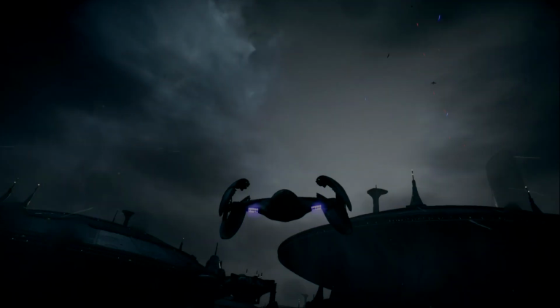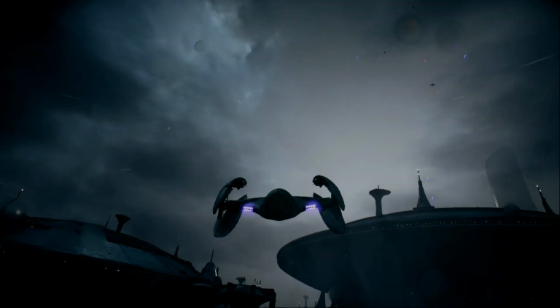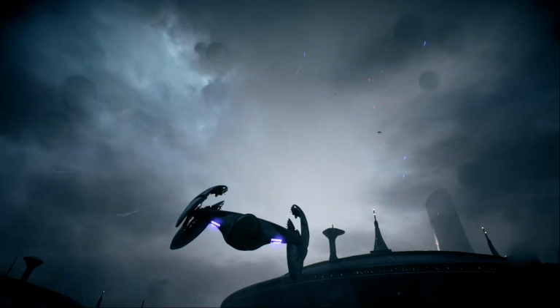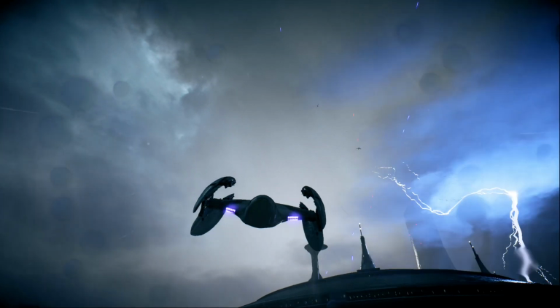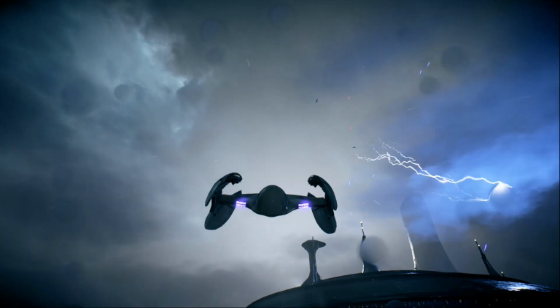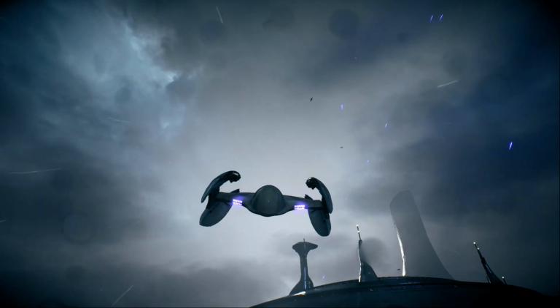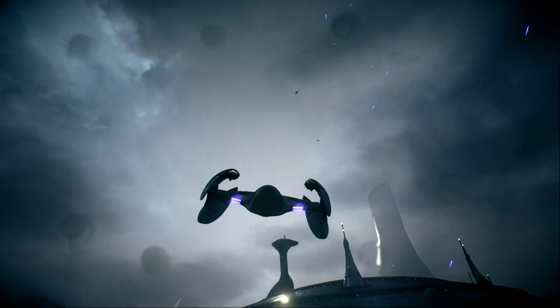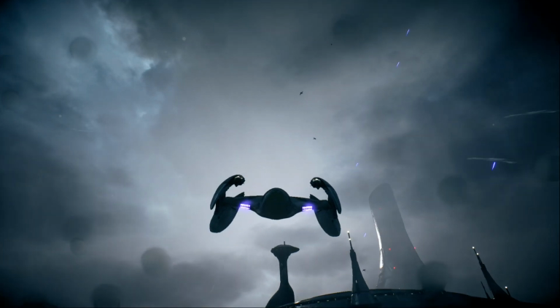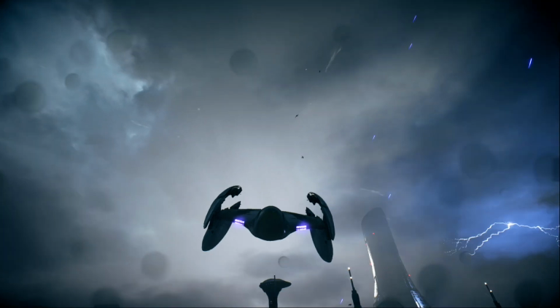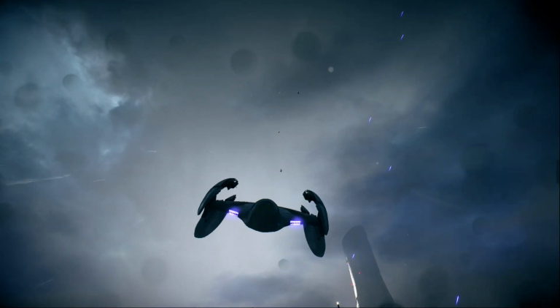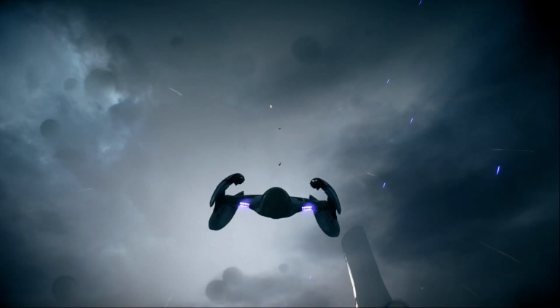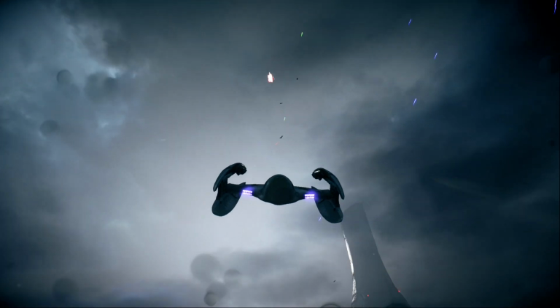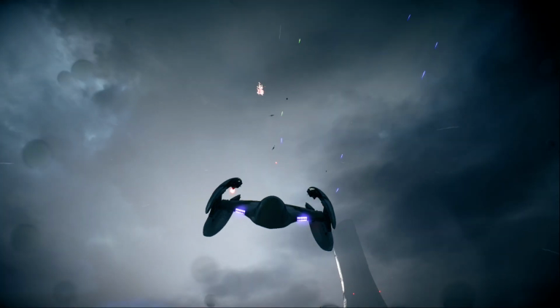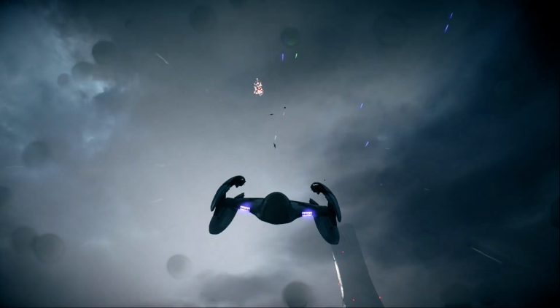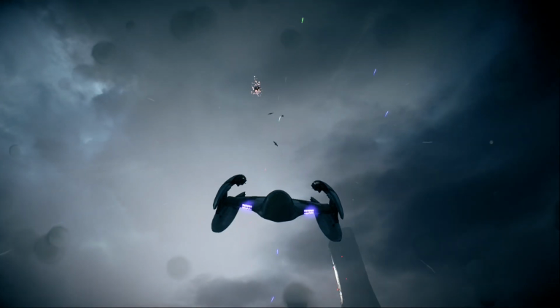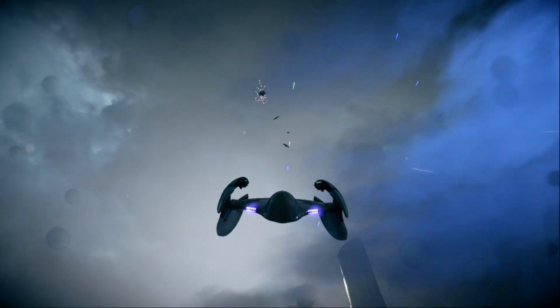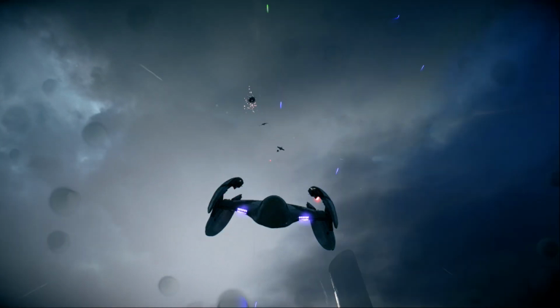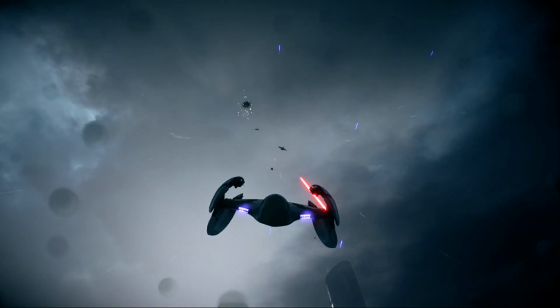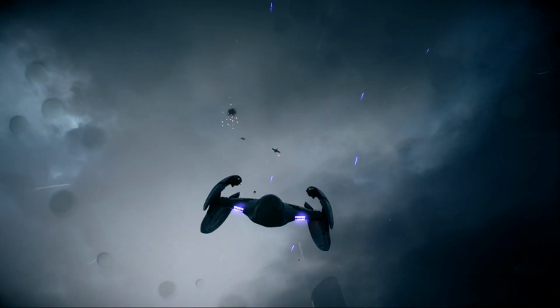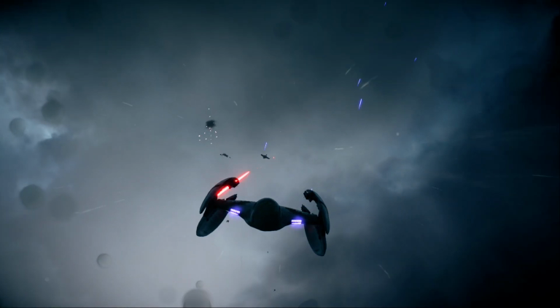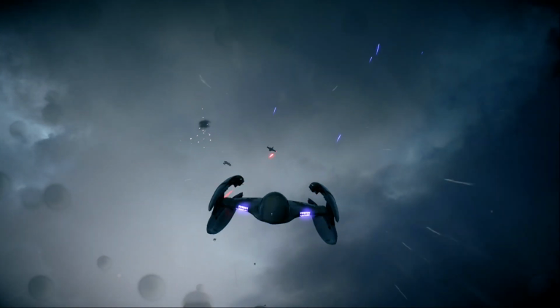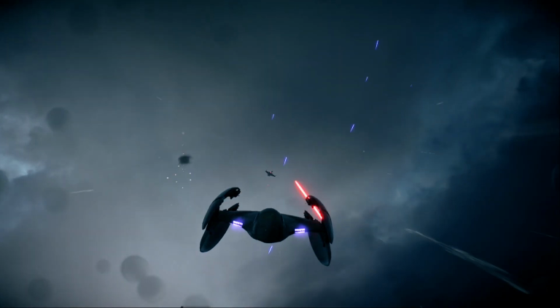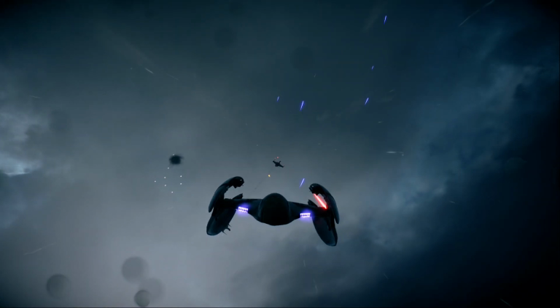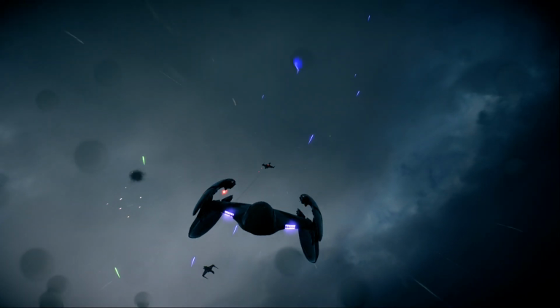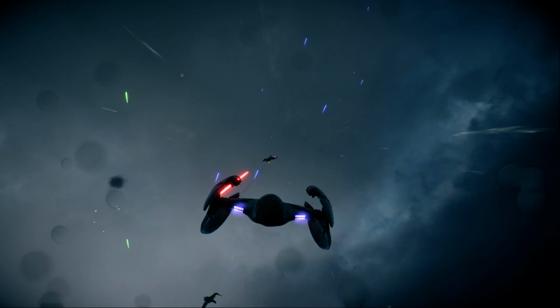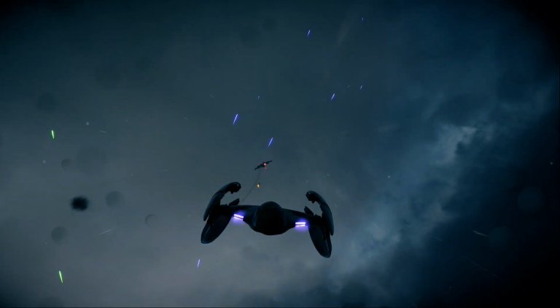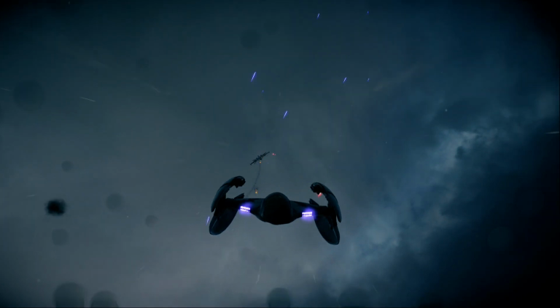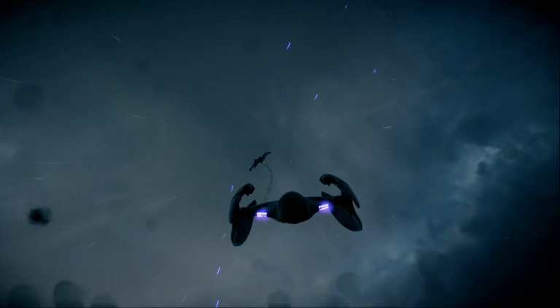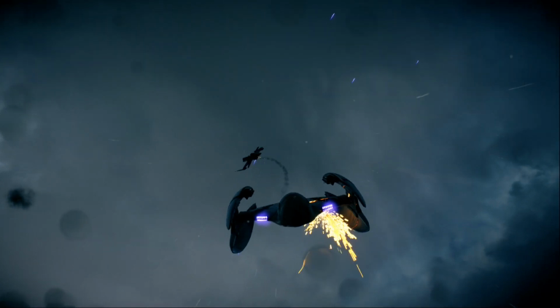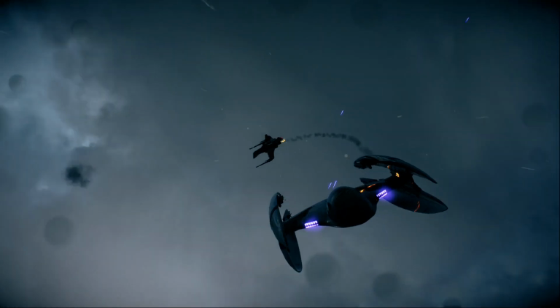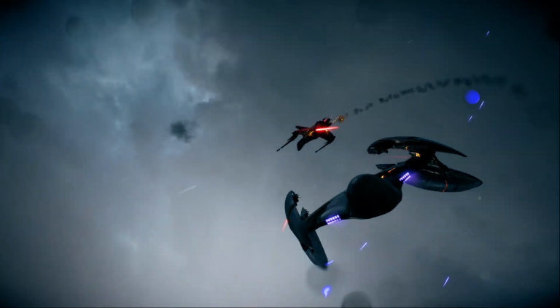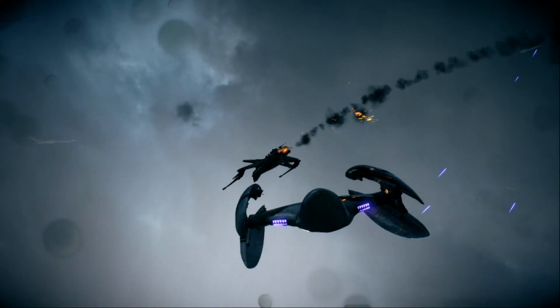Detail the Vulture Droid critical intensify attack. The Vulture Droid is disabled. Continue attack. Clear out enemy fighters.